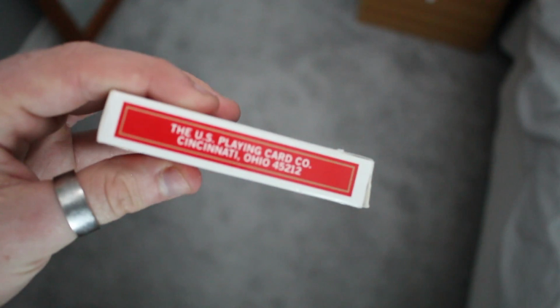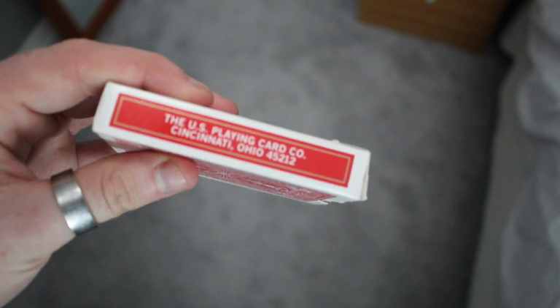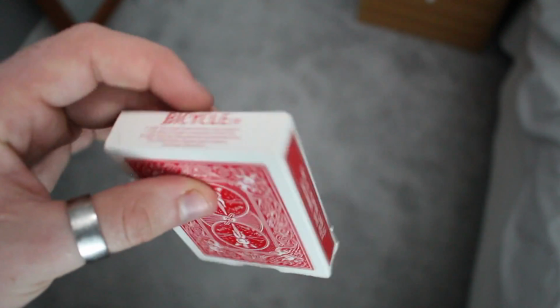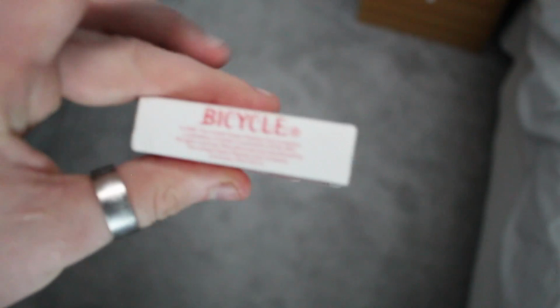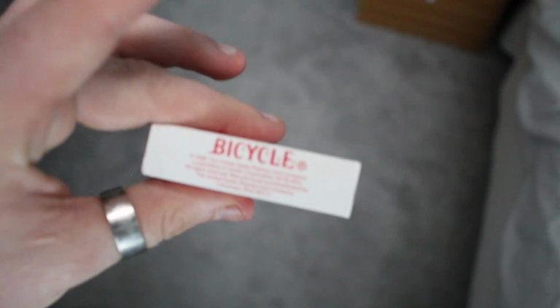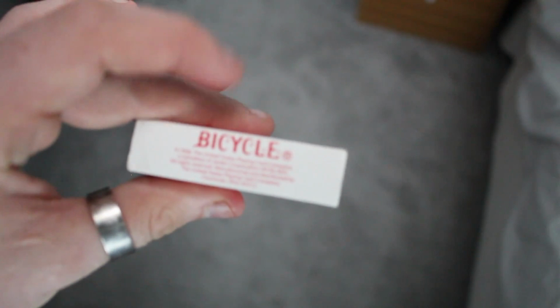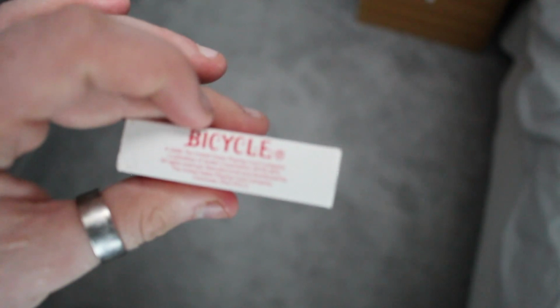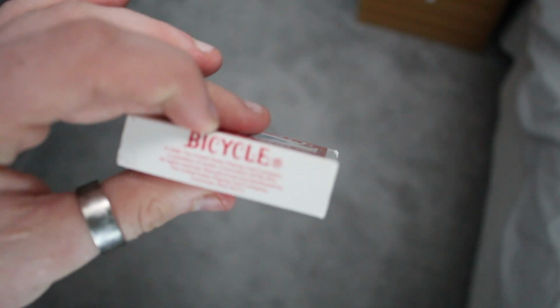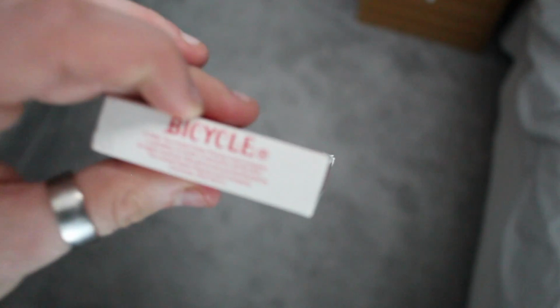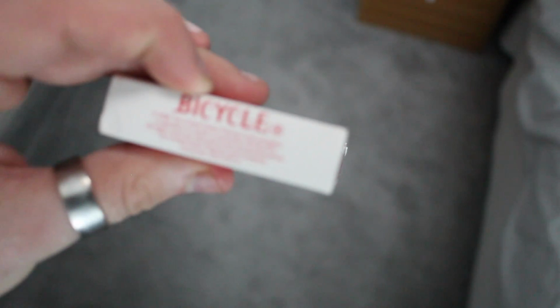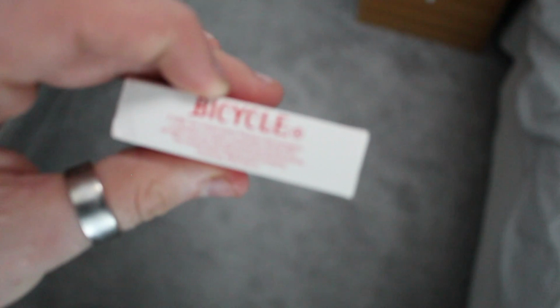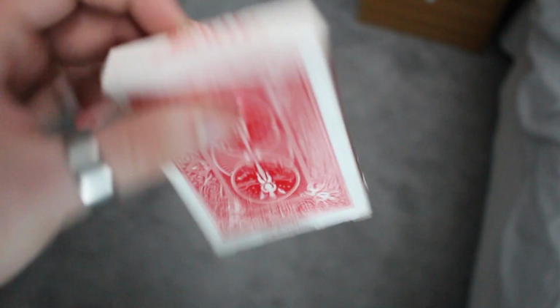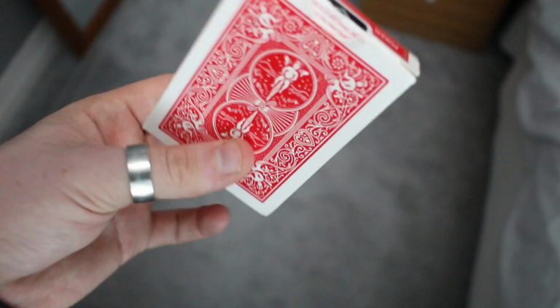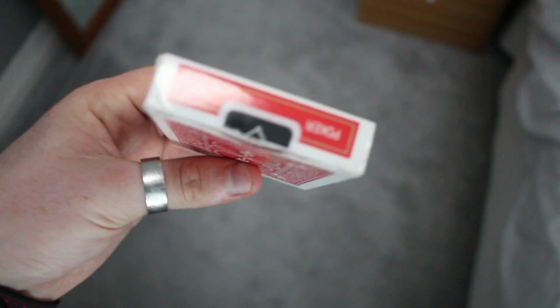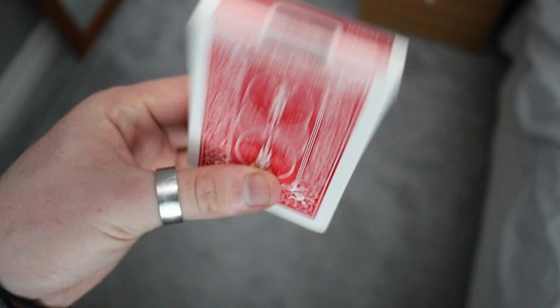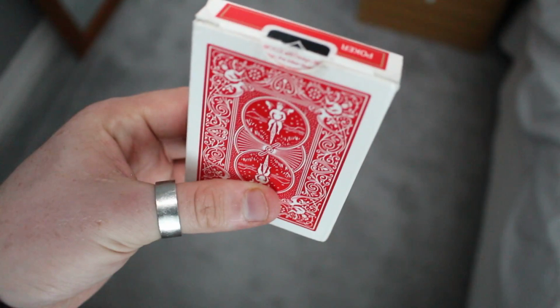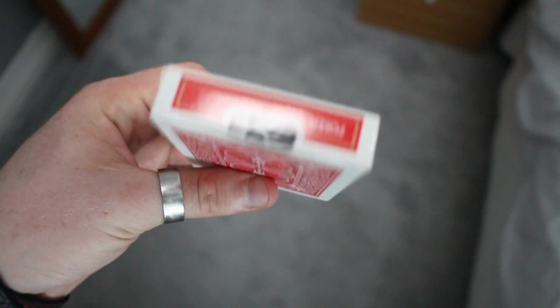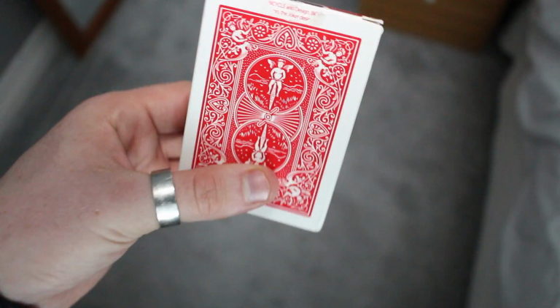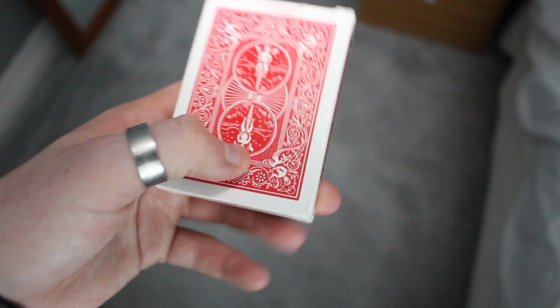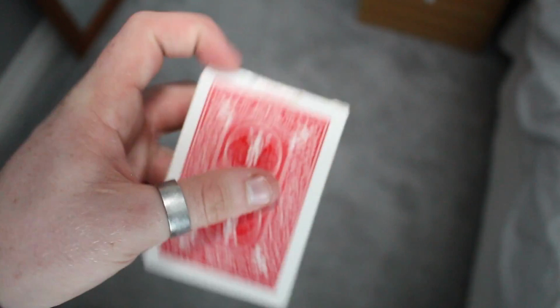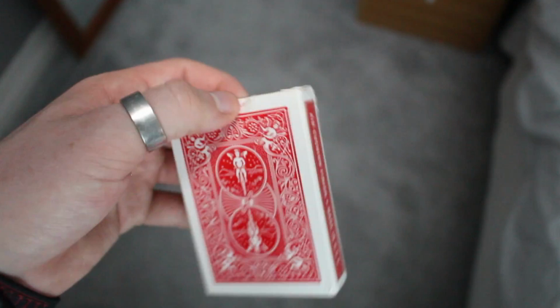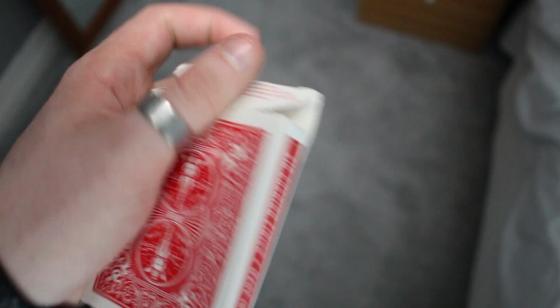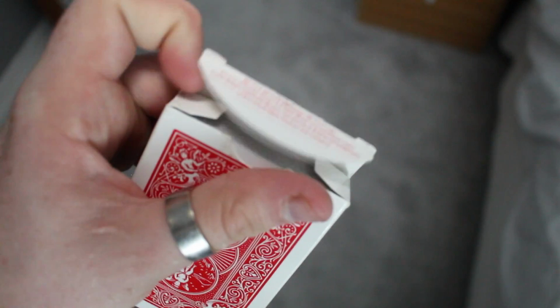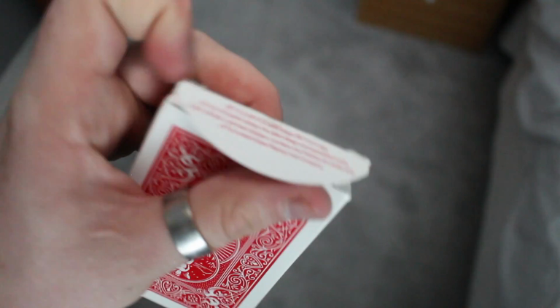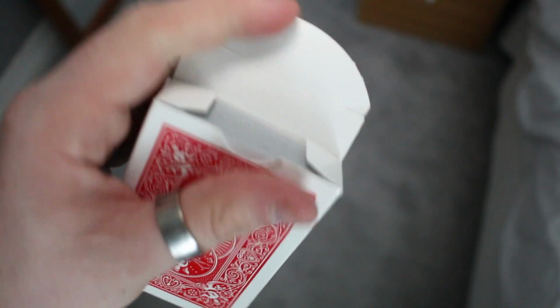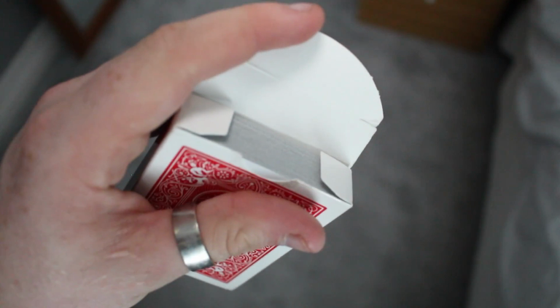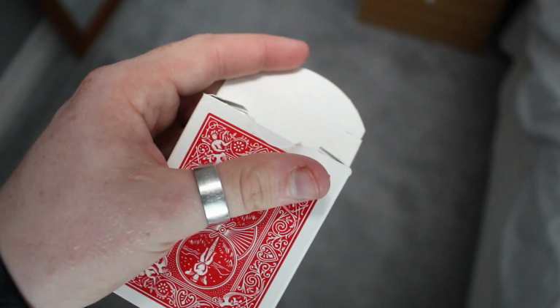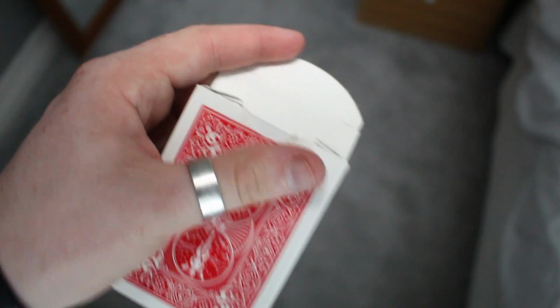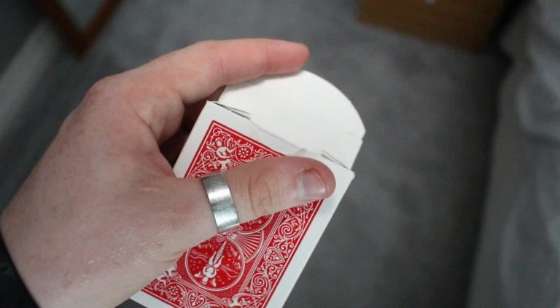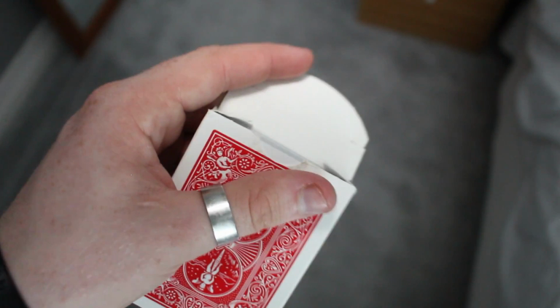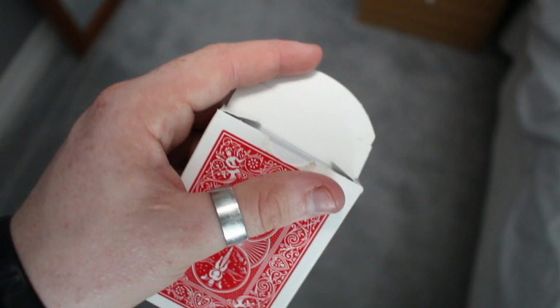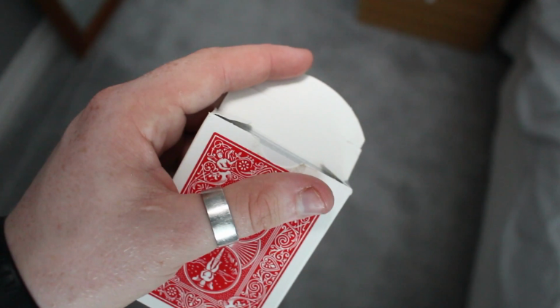Standard USPC, made in Ohio, has the Bicycle information there. This deck was actually made in 2008. It has the standard Bicycle seal with poker and the back design — standard information, standard deck, but everything's on the left.